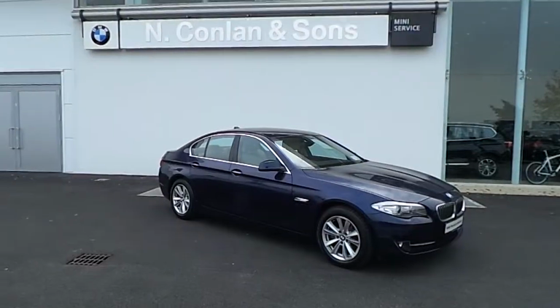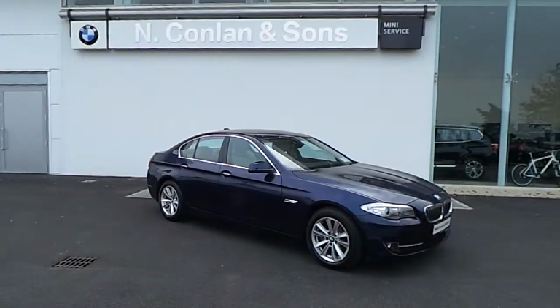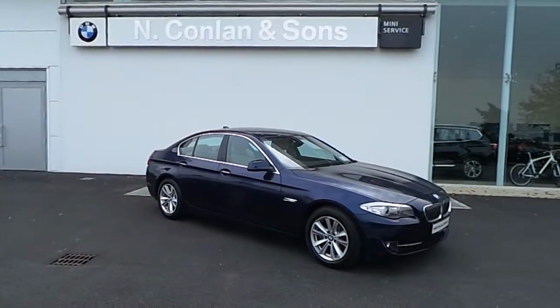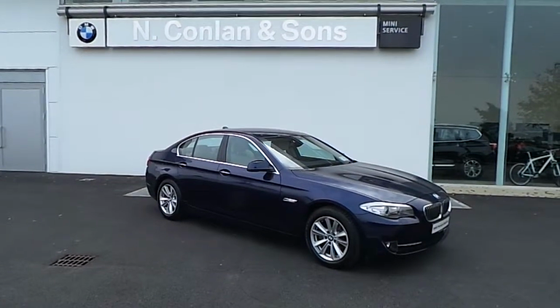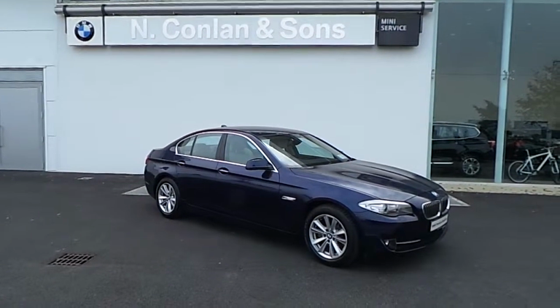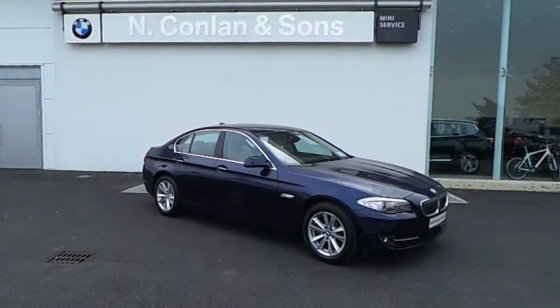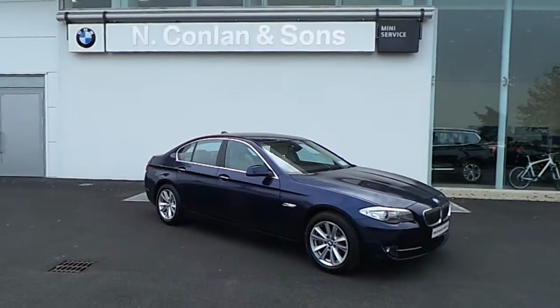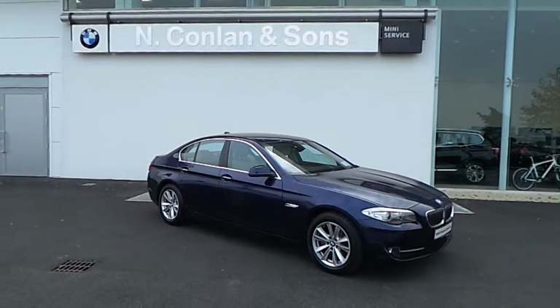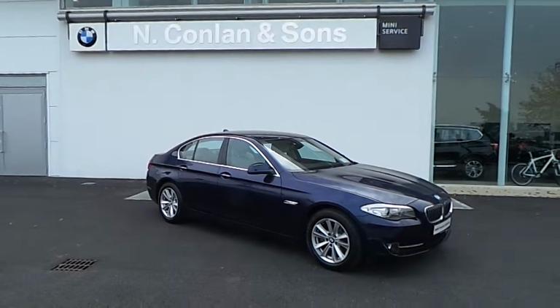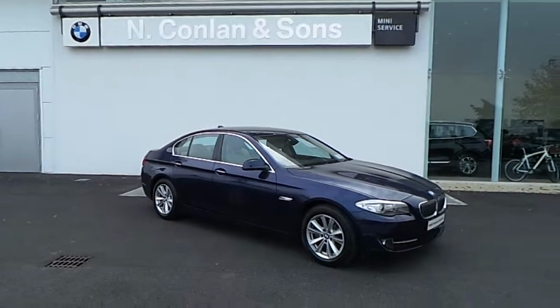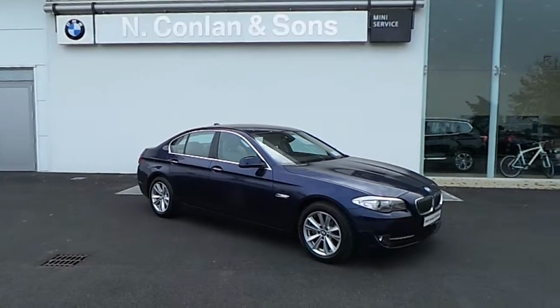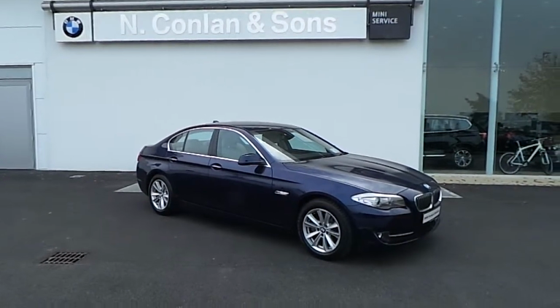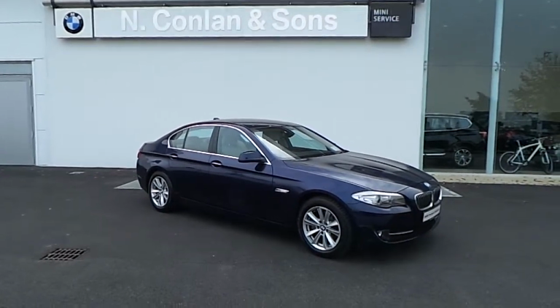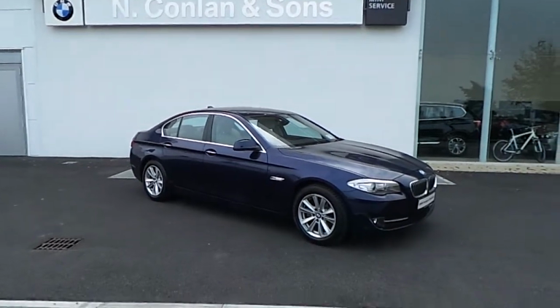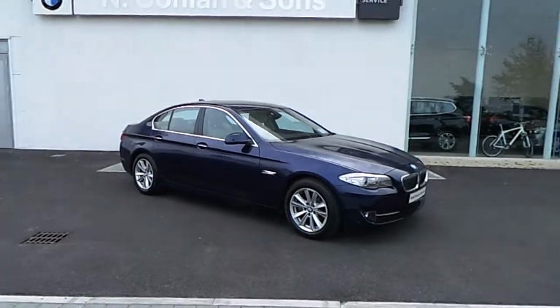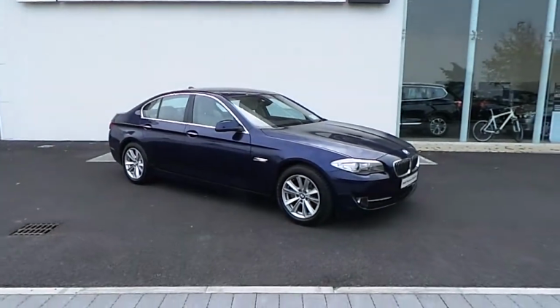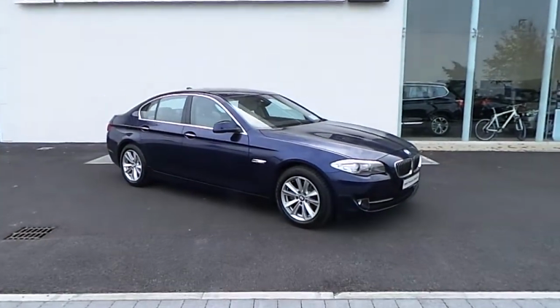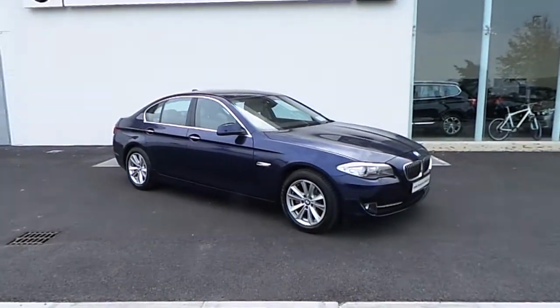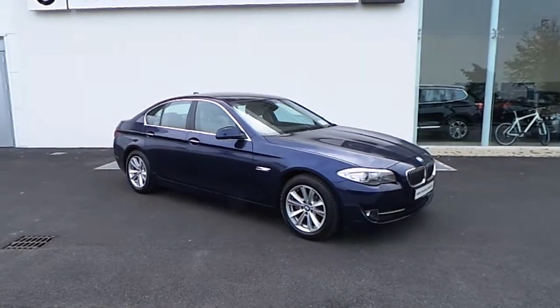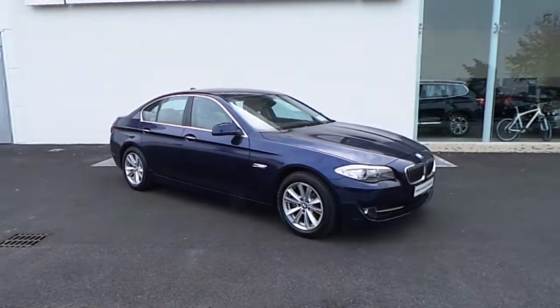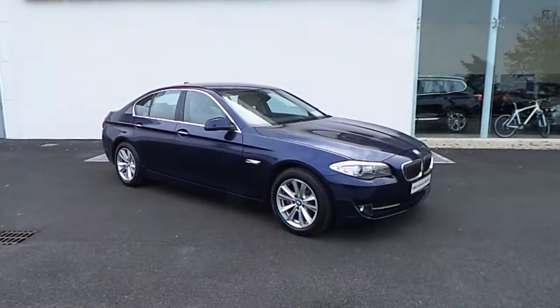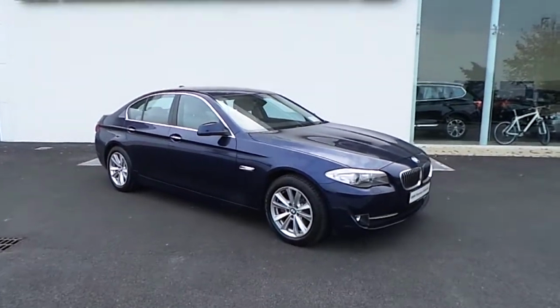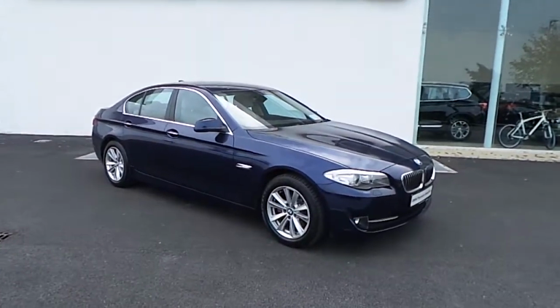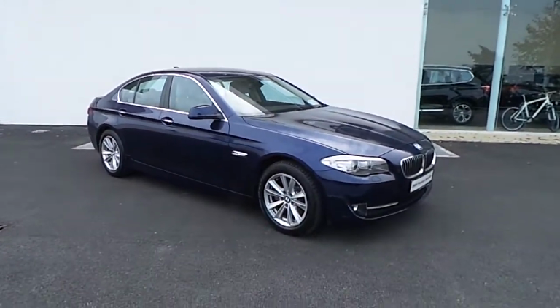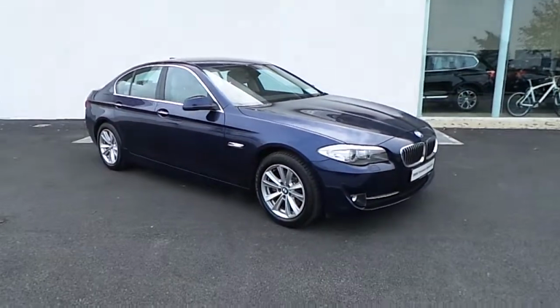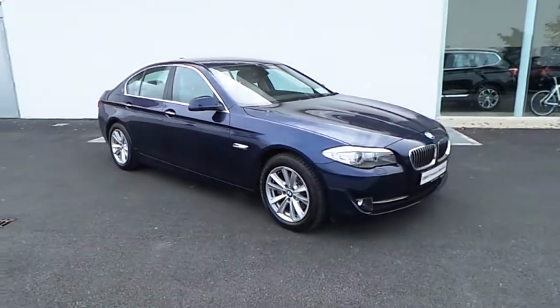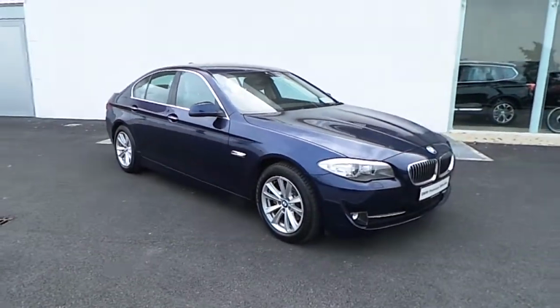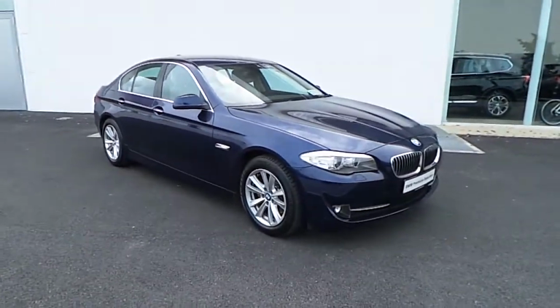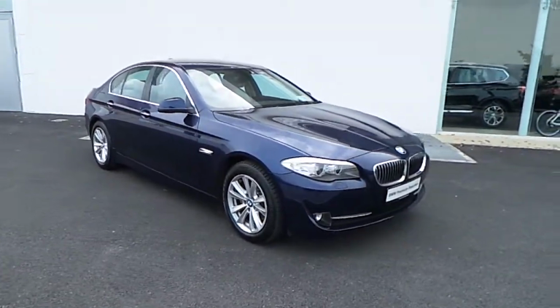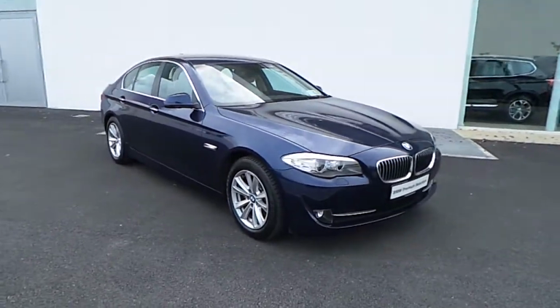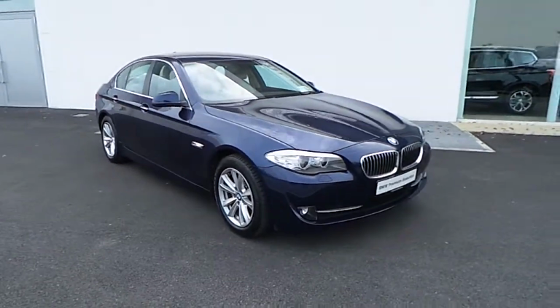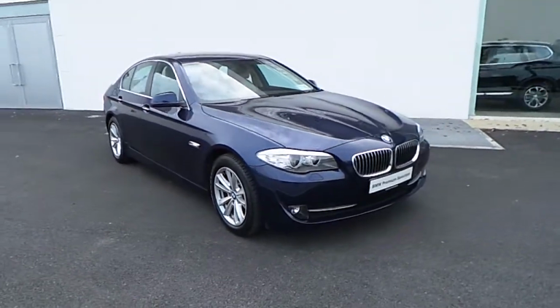David here from Enconland & Sons BMW in Nace. The car here is a 2013 520D SE Saloon.